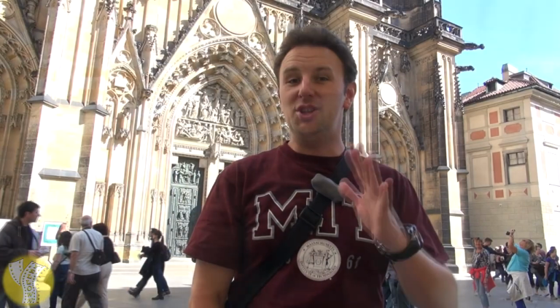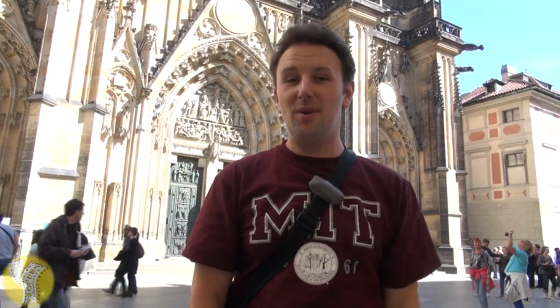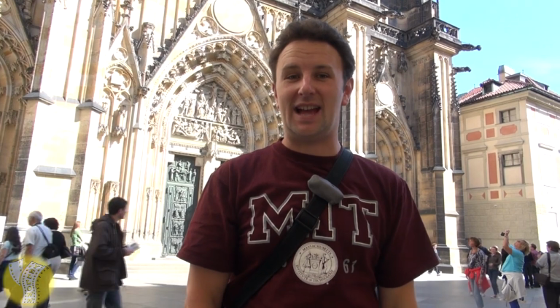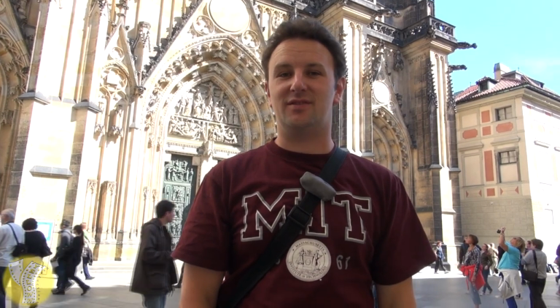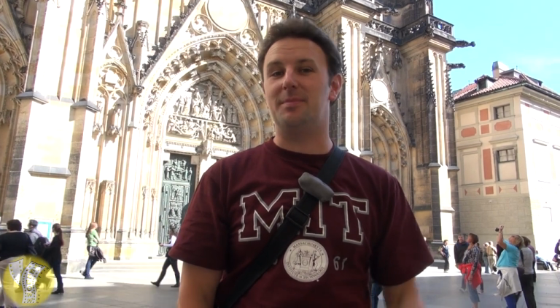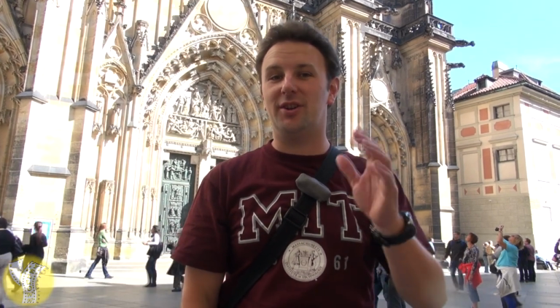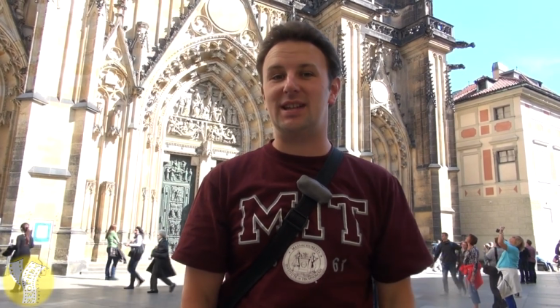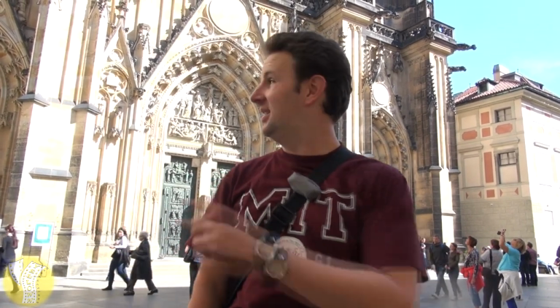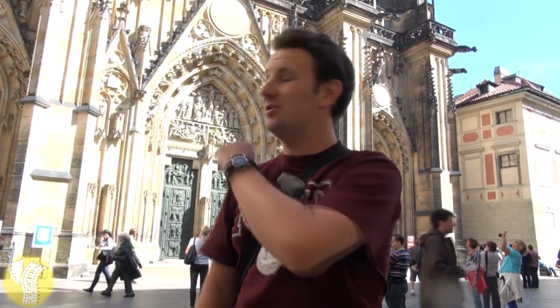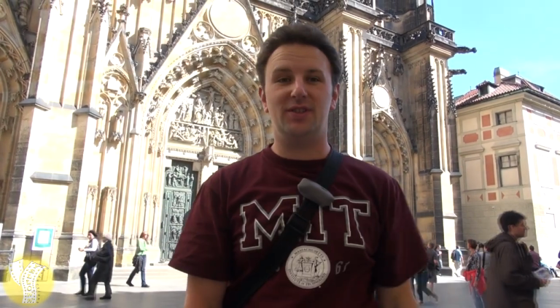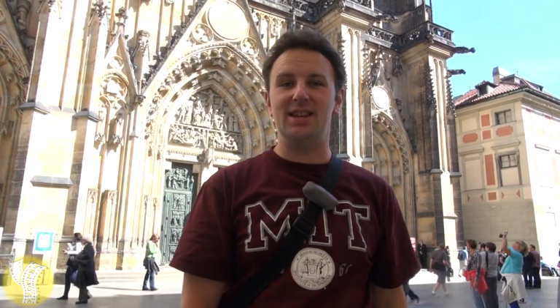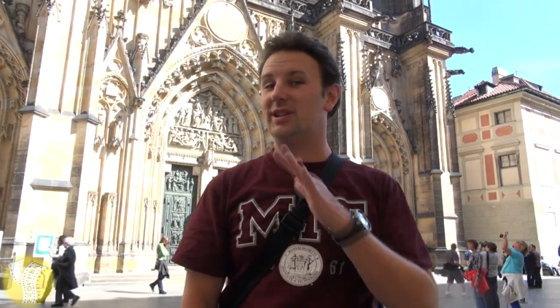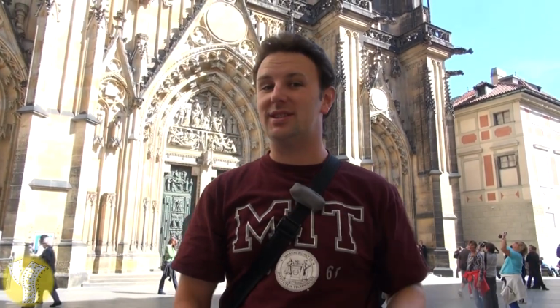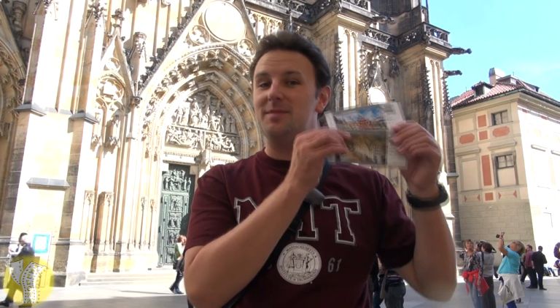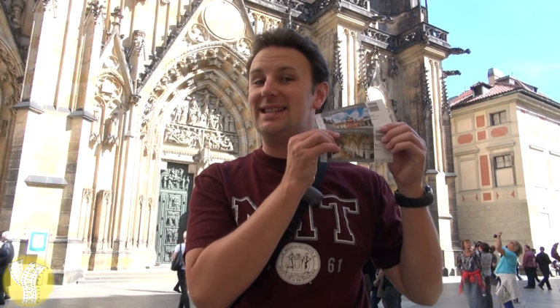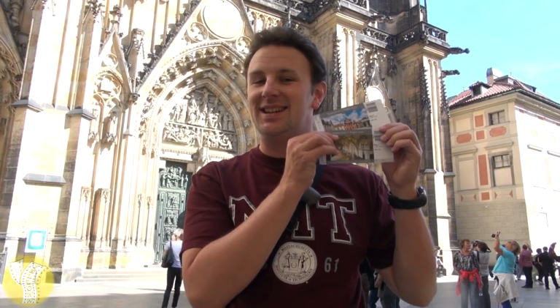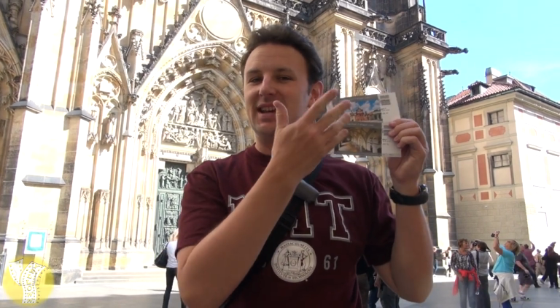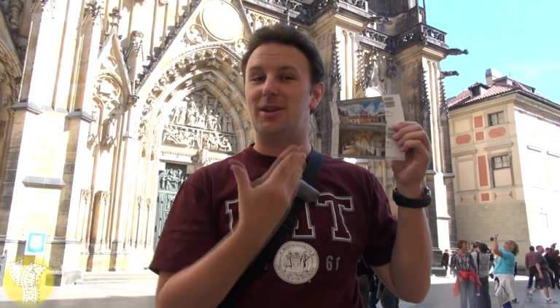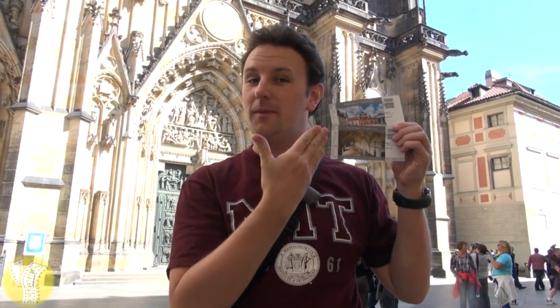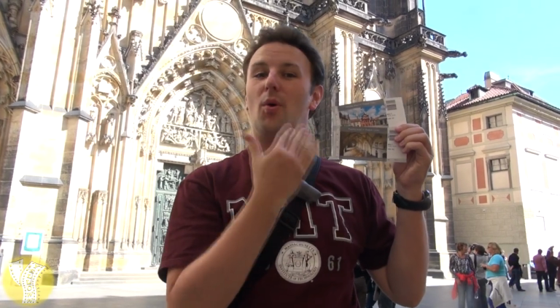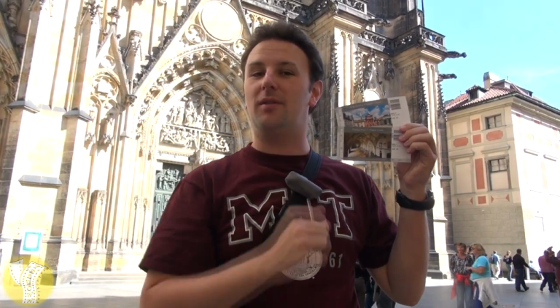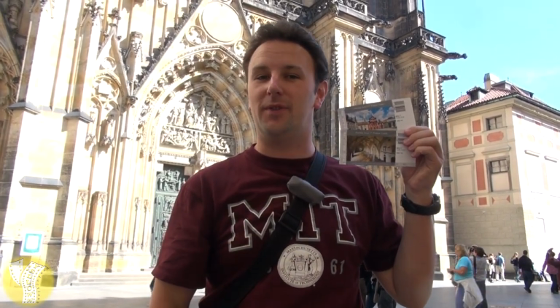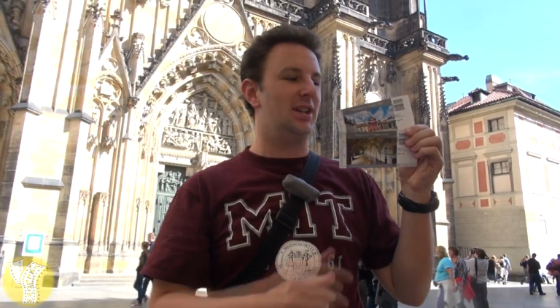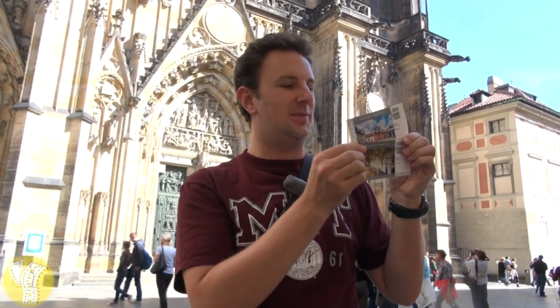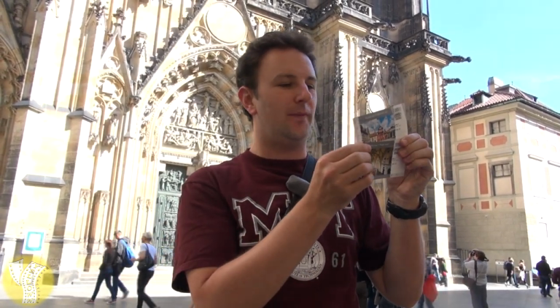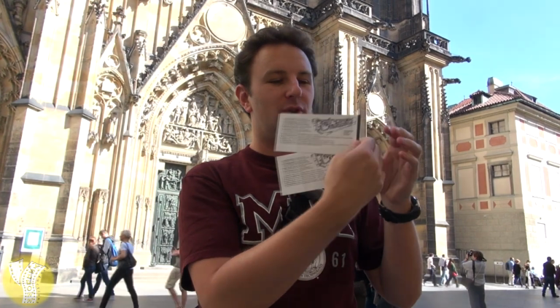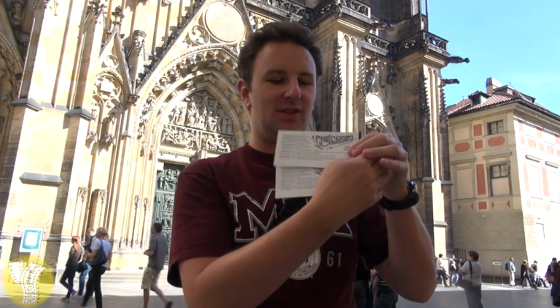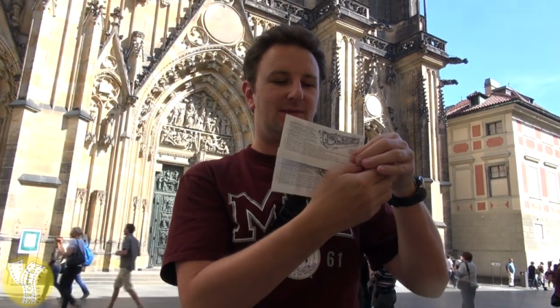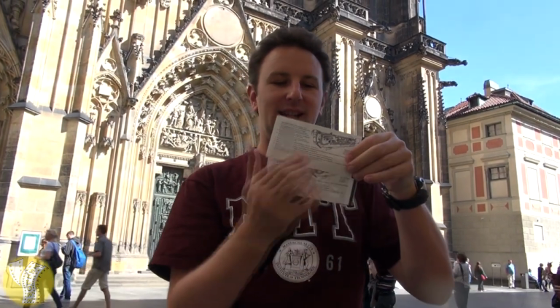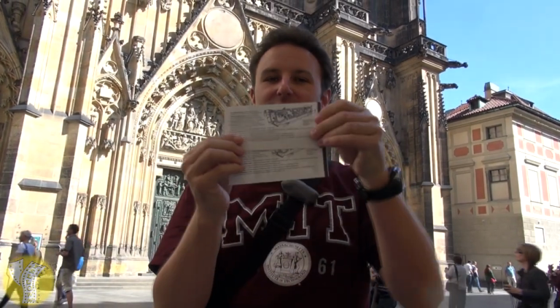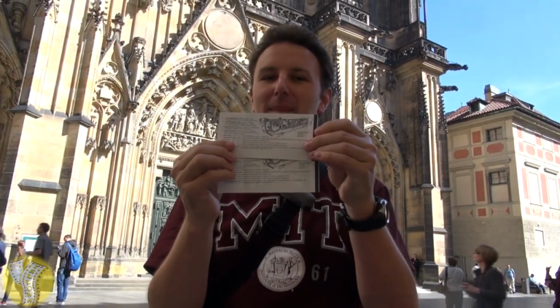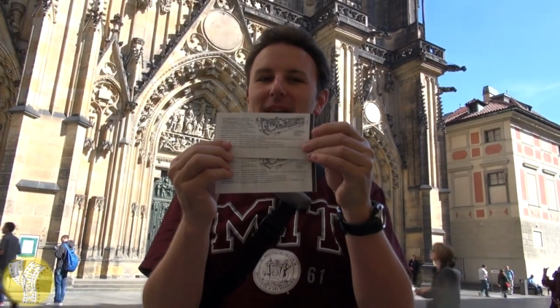You can see most of the castle grounds for free, but if you want to go inside certain portions of the cathedral or some of the other sites, you need to buy a ticket. The tickets come in short form or long form versions. With the short form version, you get to see four sites. They give you a little map on the back.